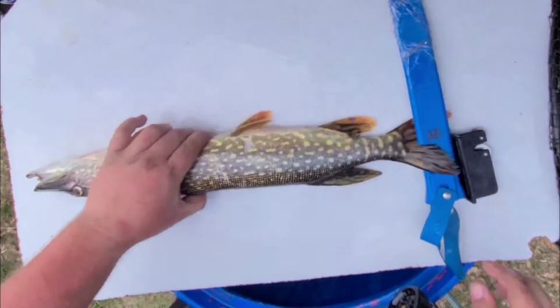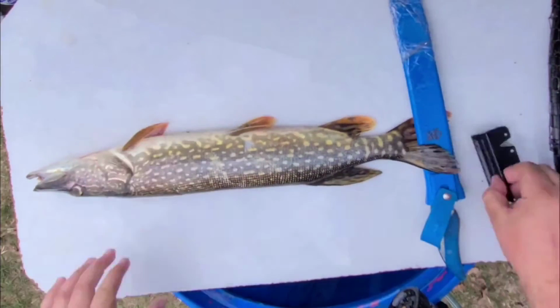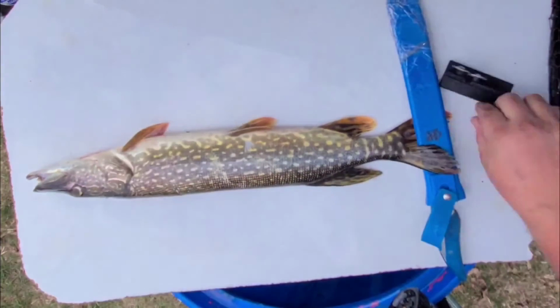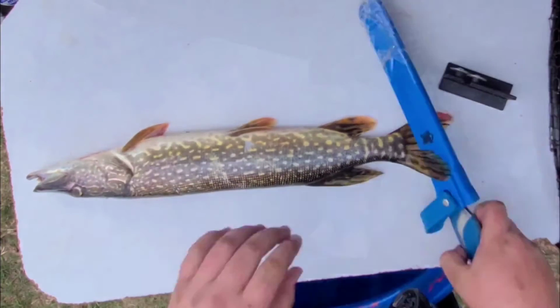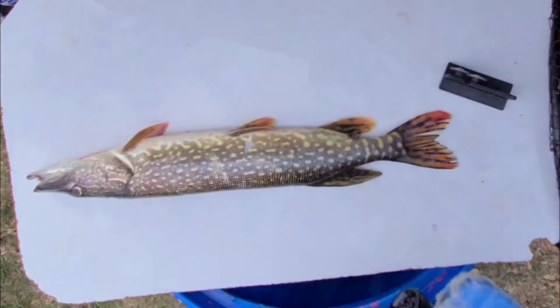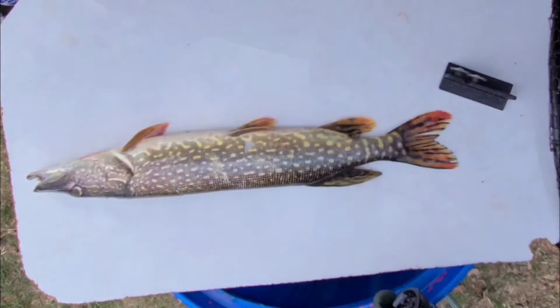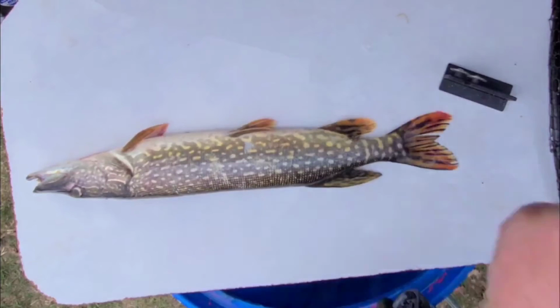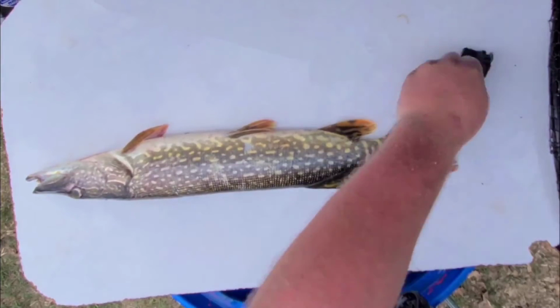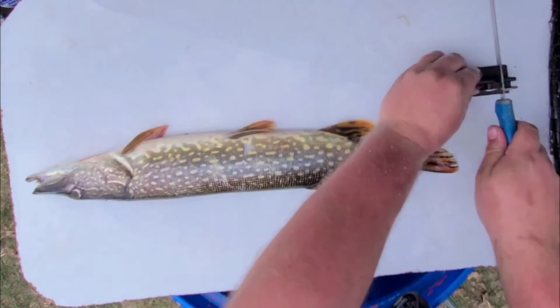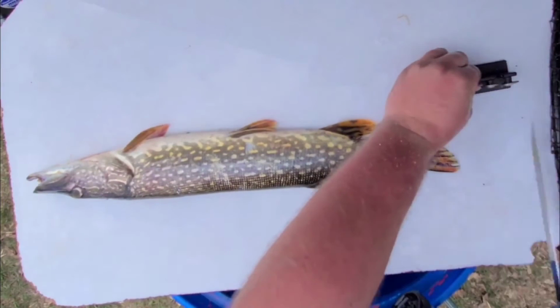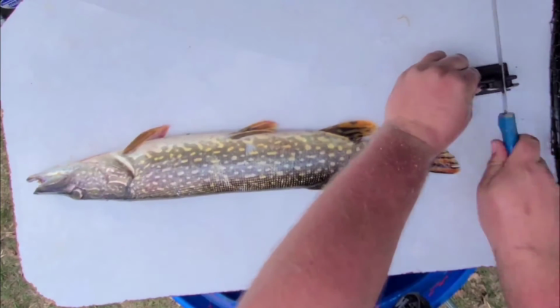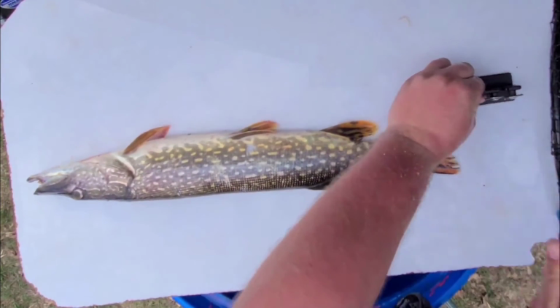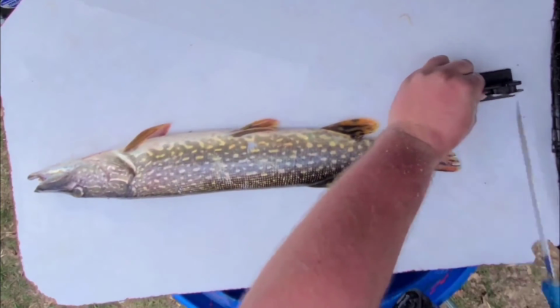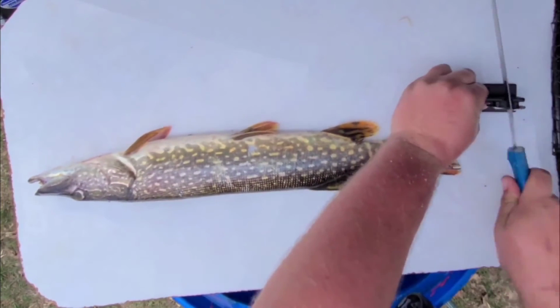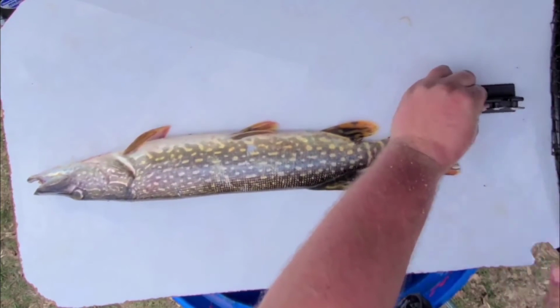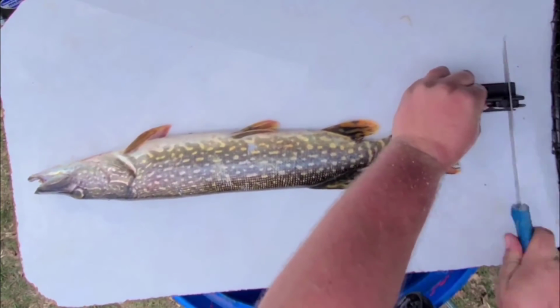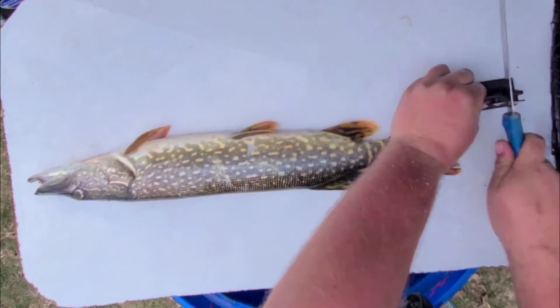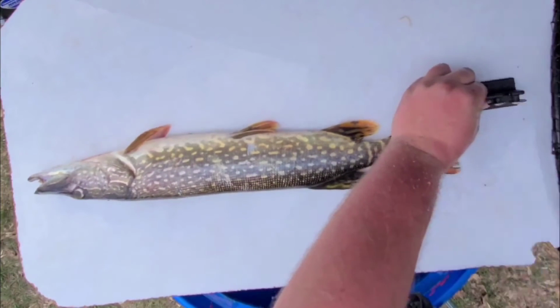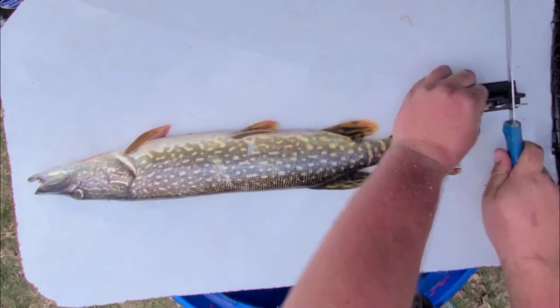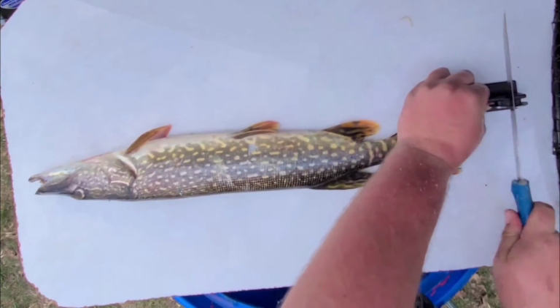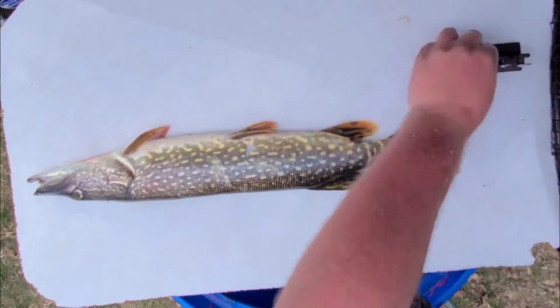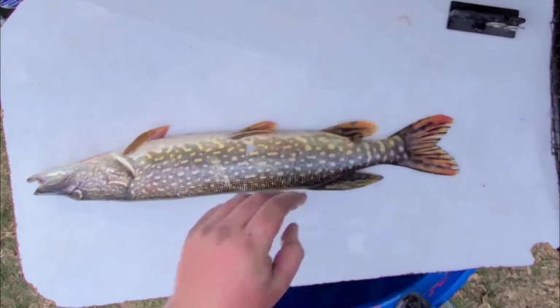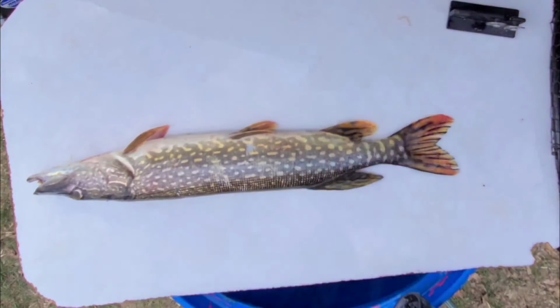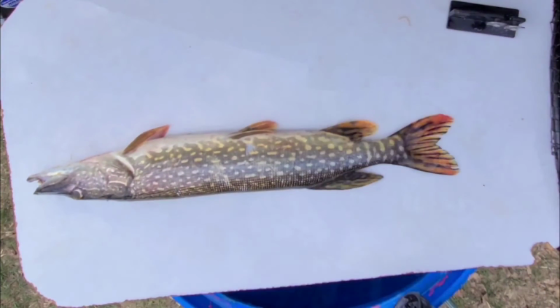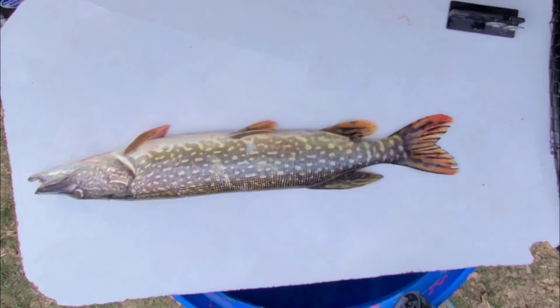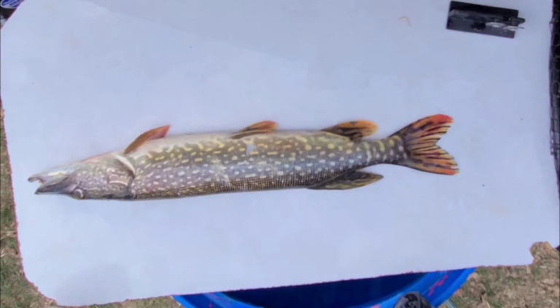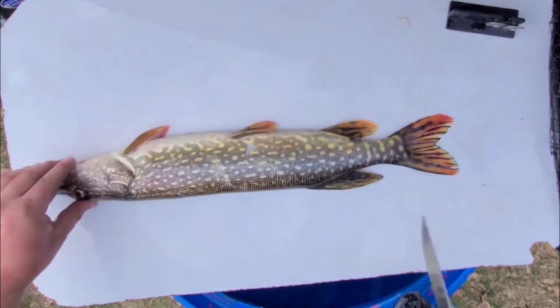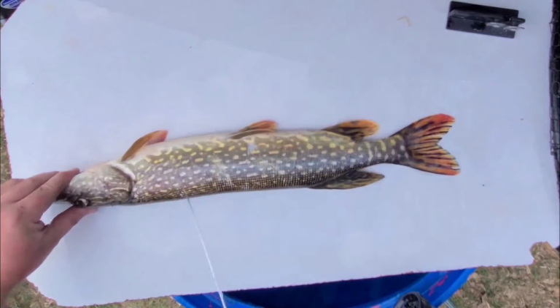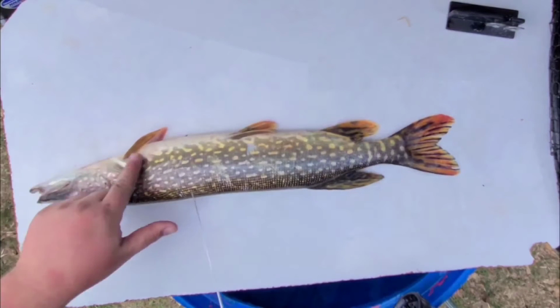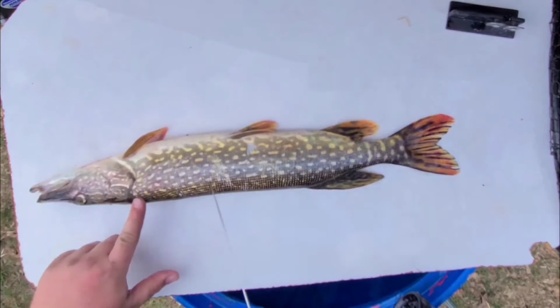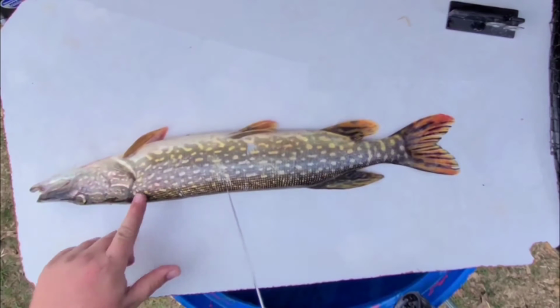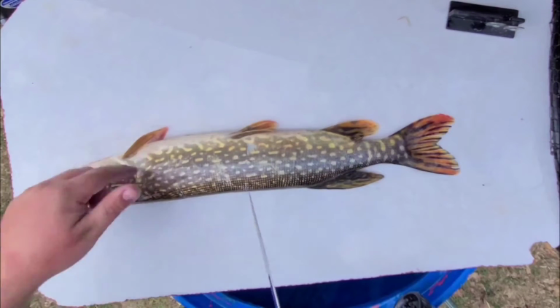What's up guys, Eric here. I'm going to show you out of the blue how to fillet a northern pike. First off, I'm sharpening my knife really well and cleaning off the shavings, and then we're going to start with a cut.